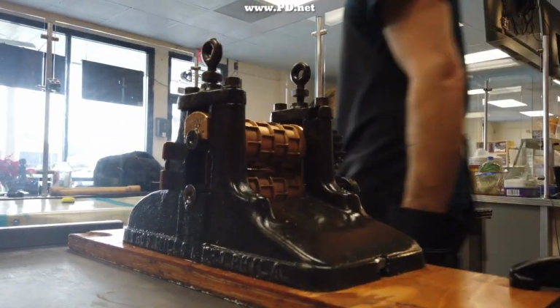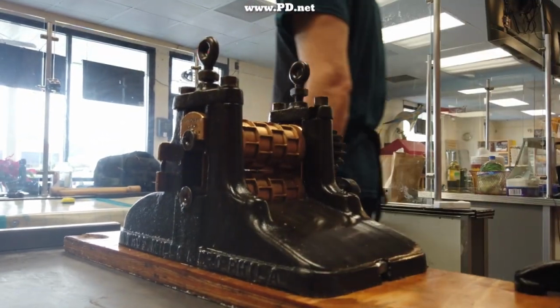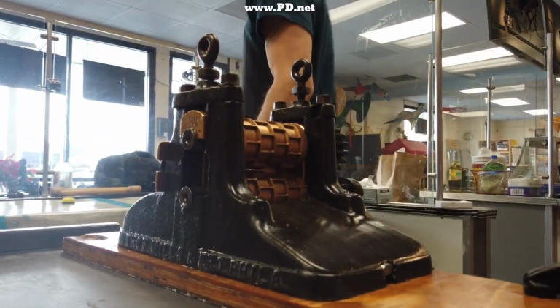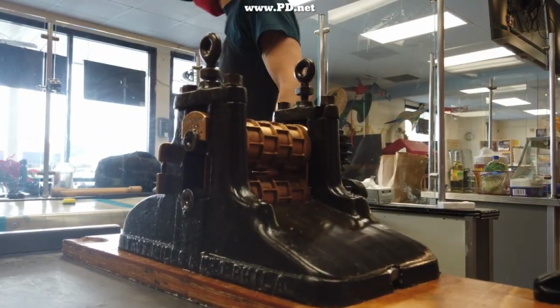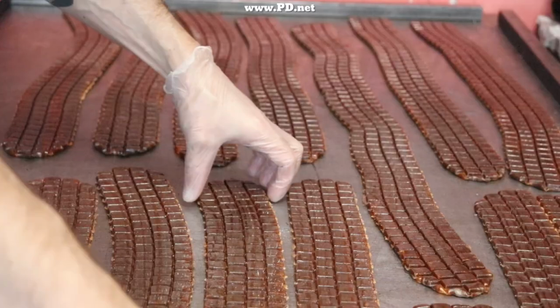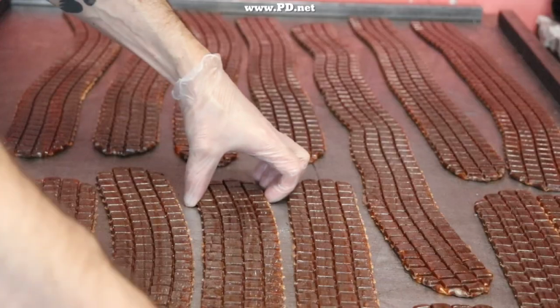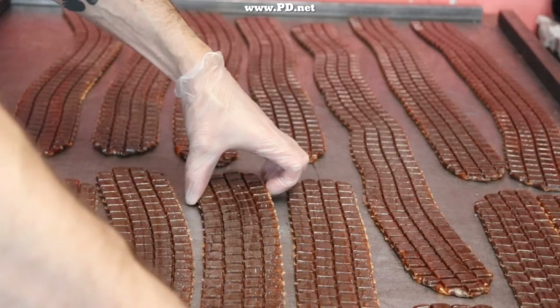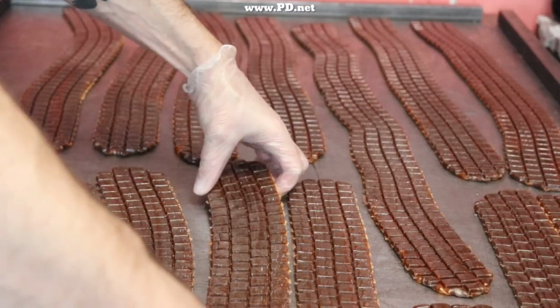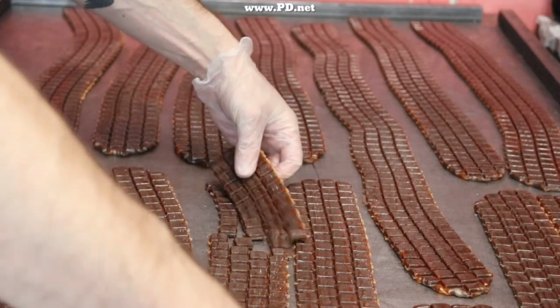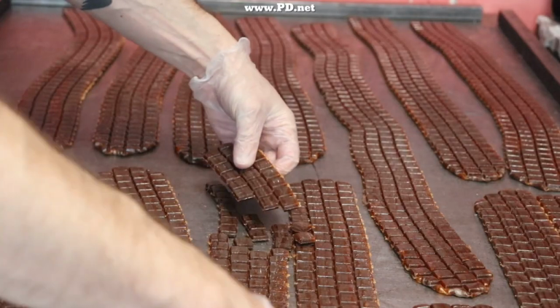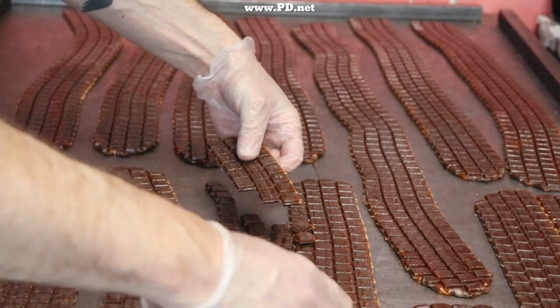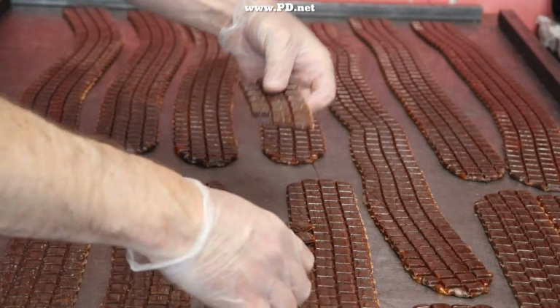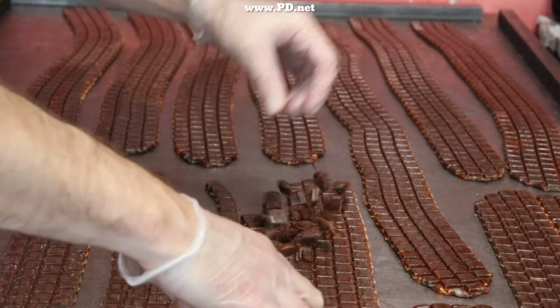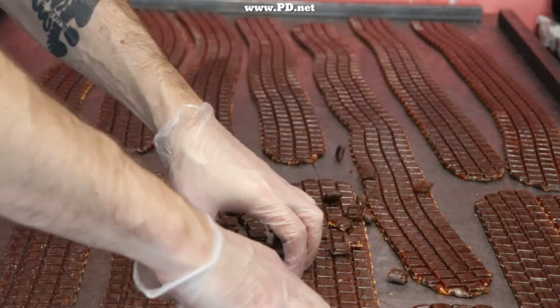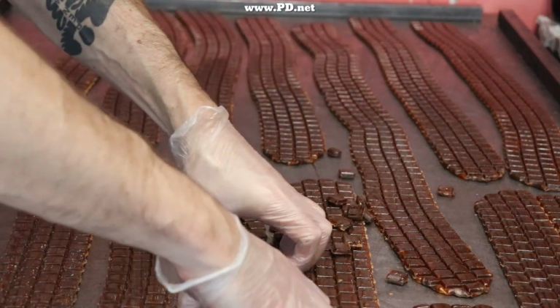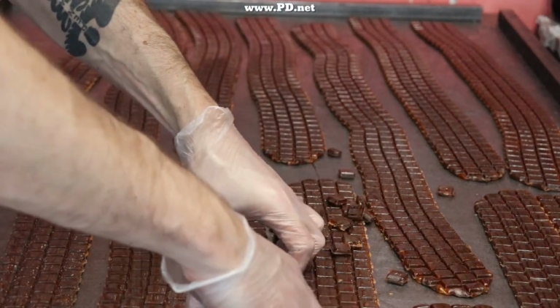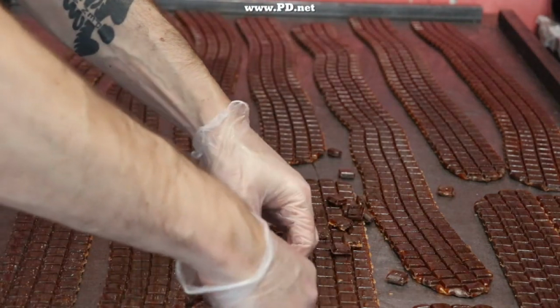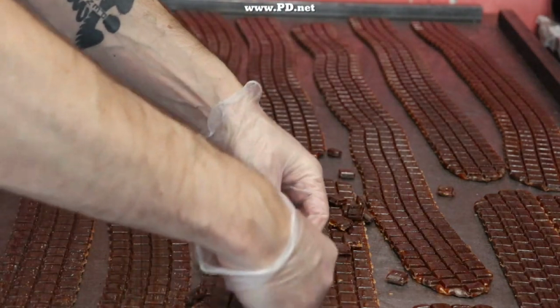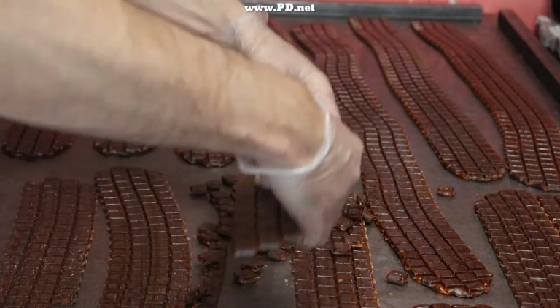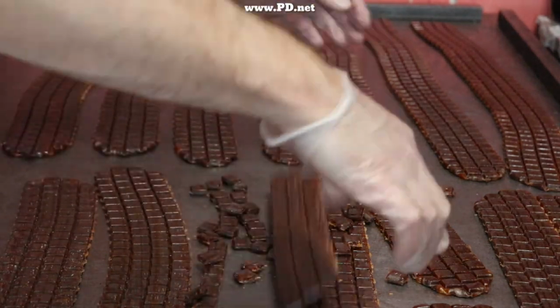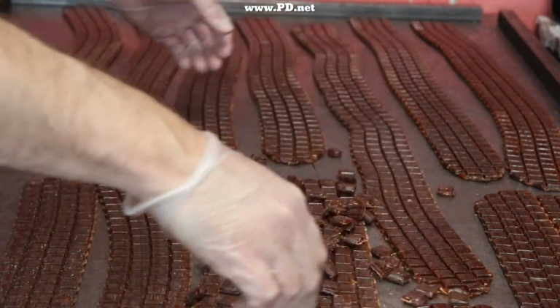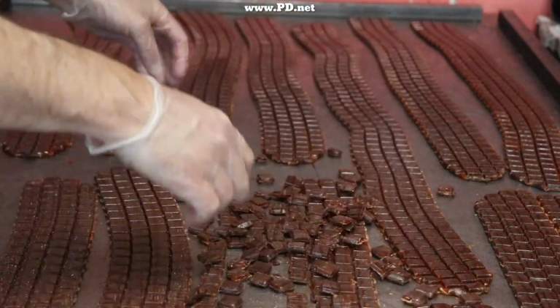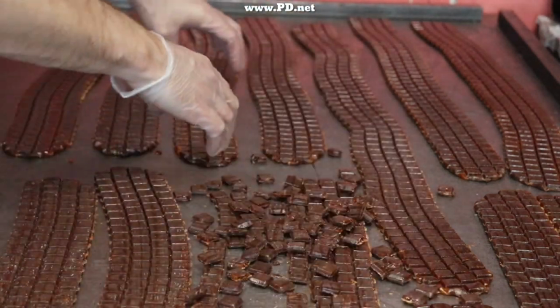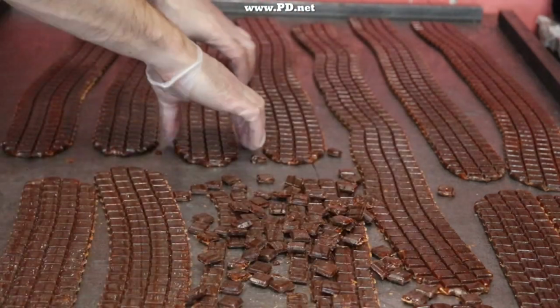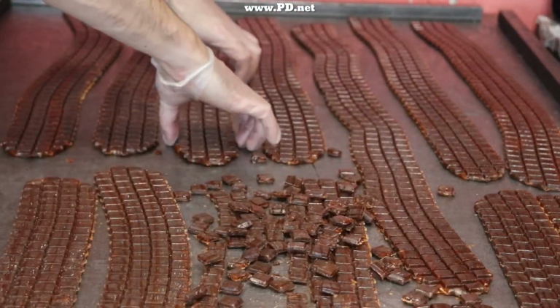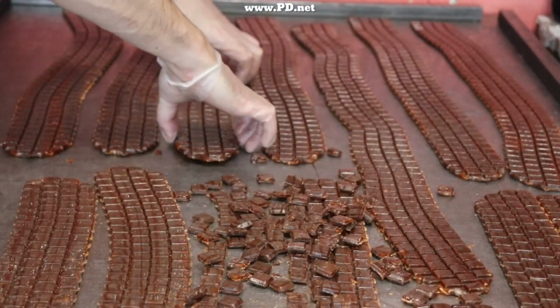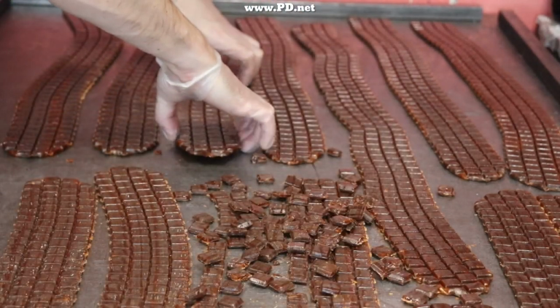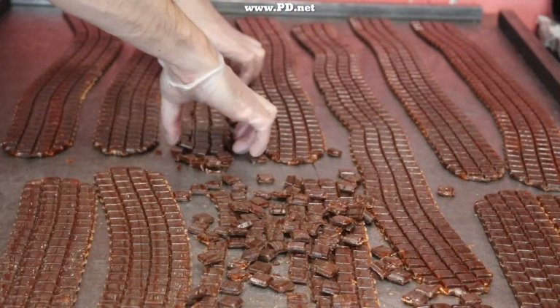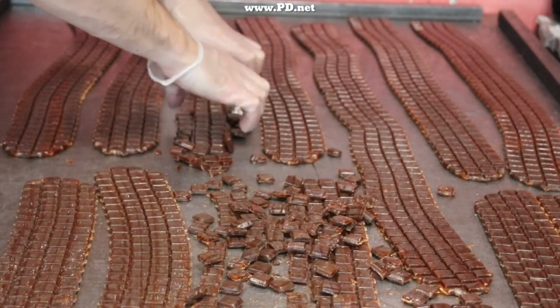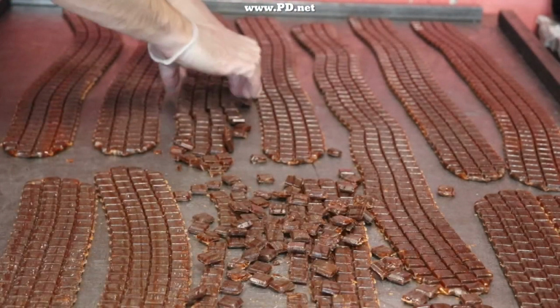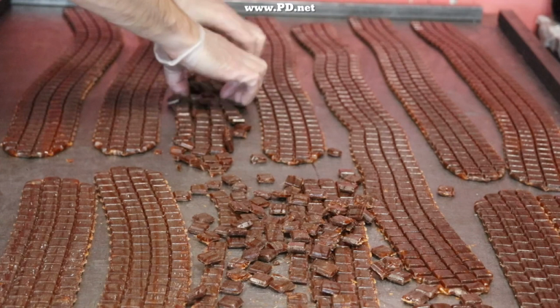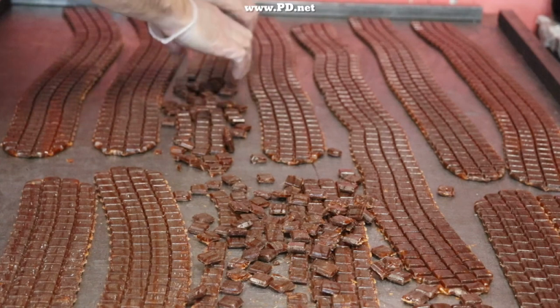Now it is time to break the candy into individual pieces. Jake does this both by dropping it and by scraping it across the table with a scraper.